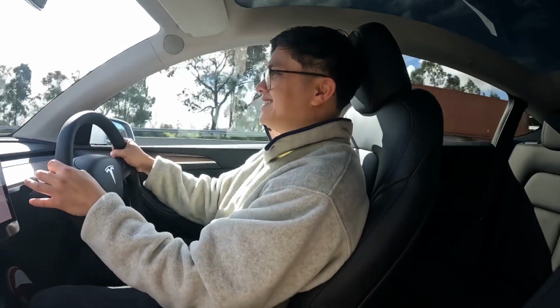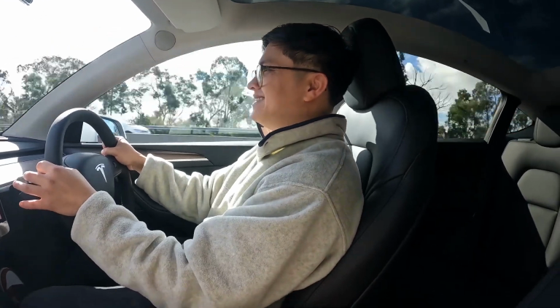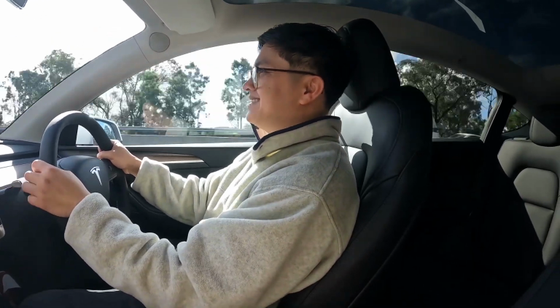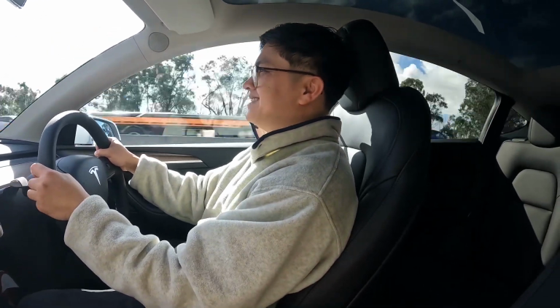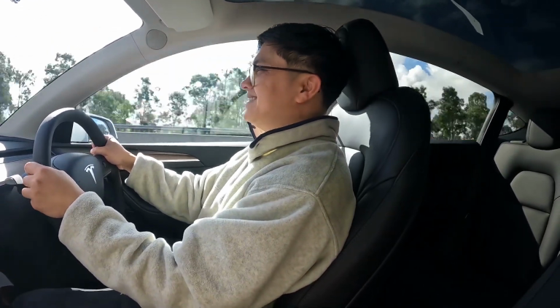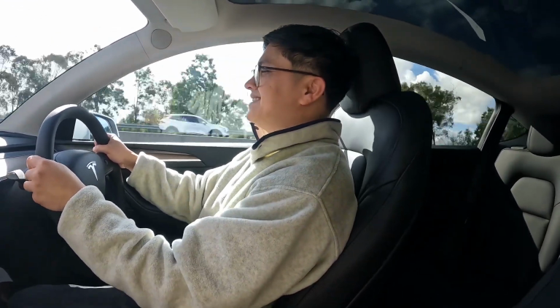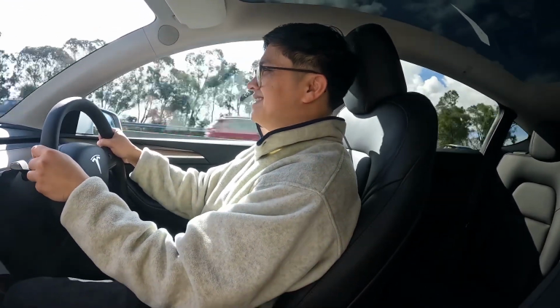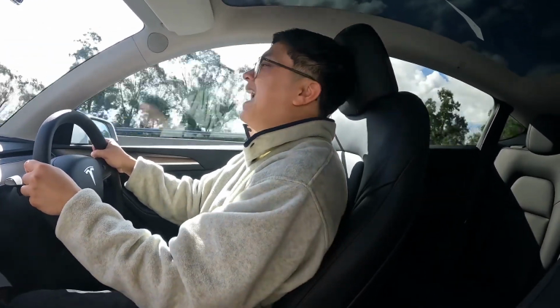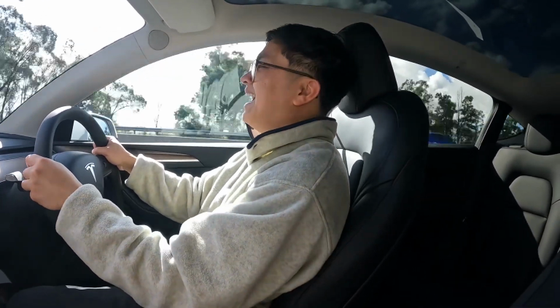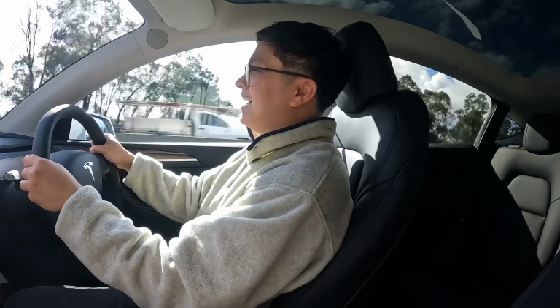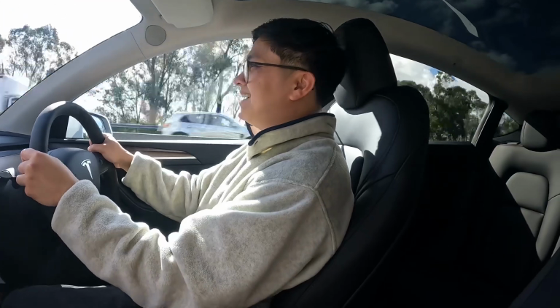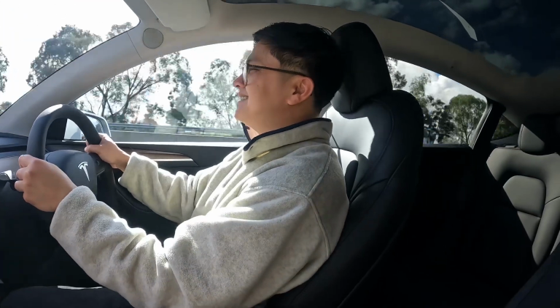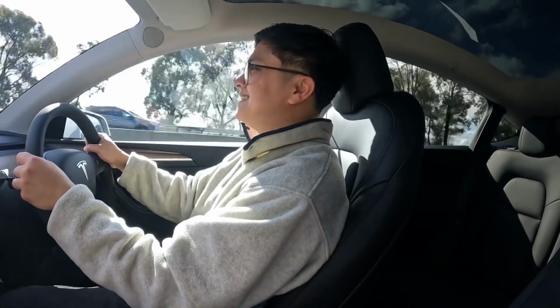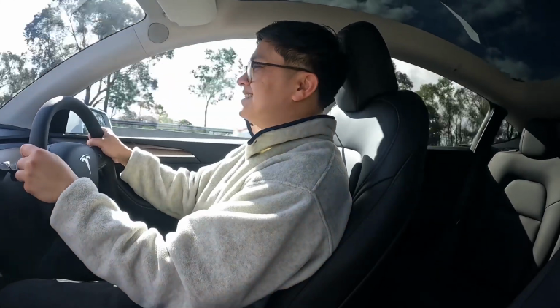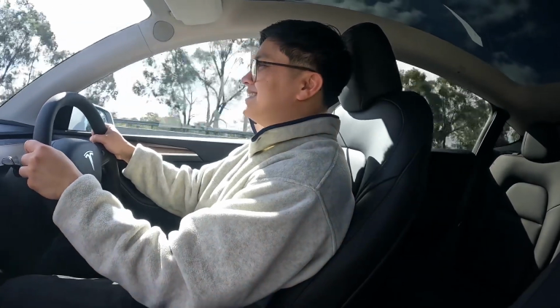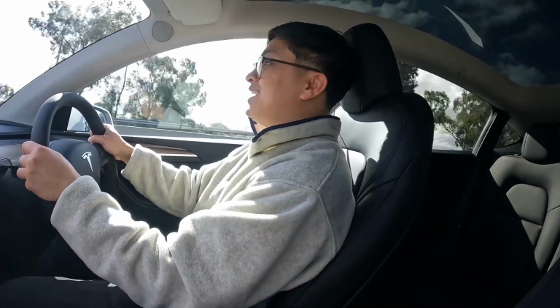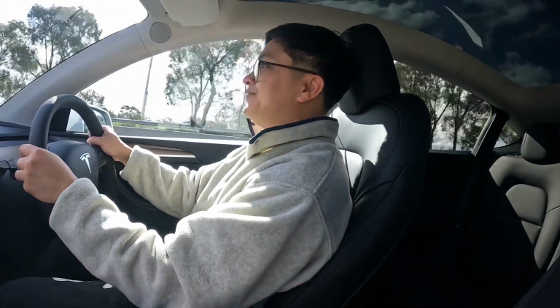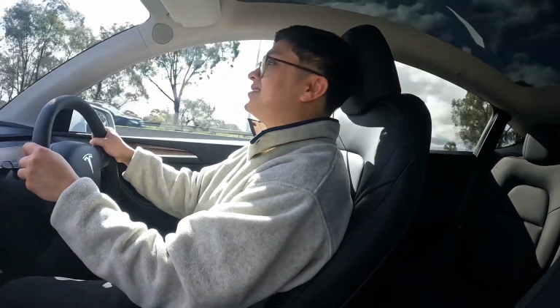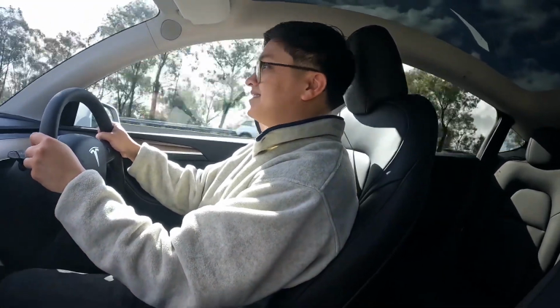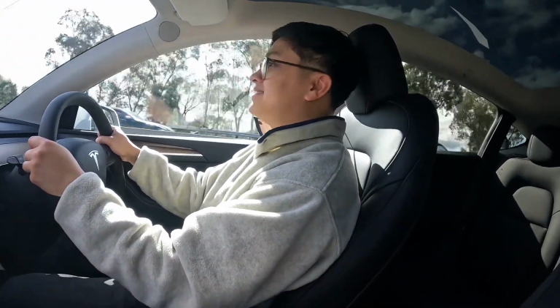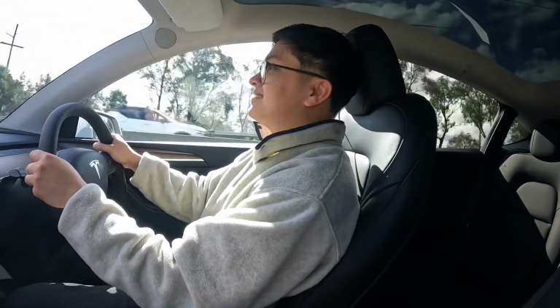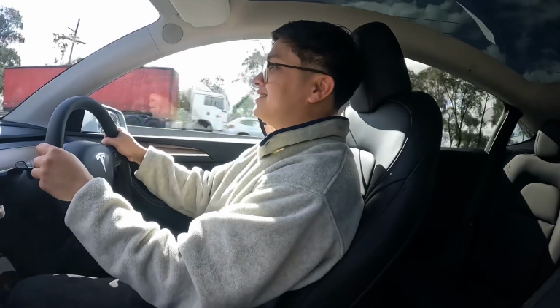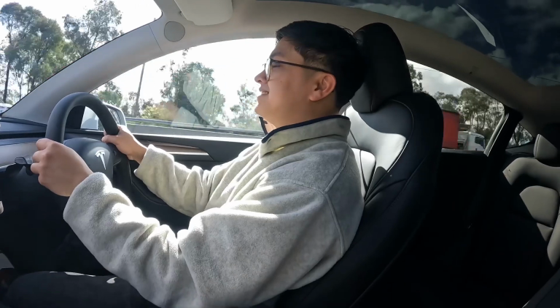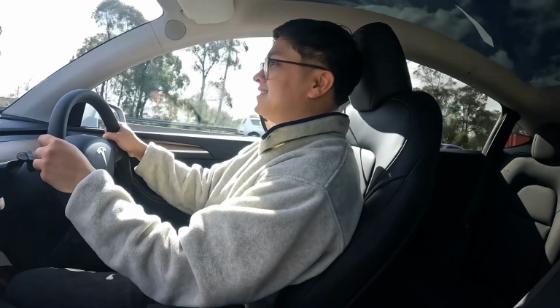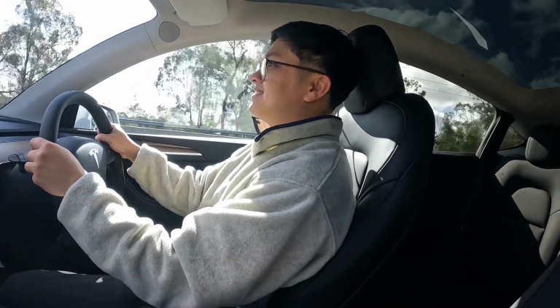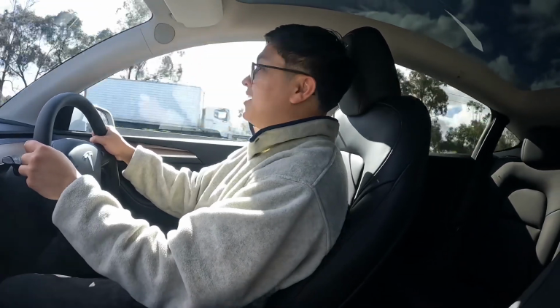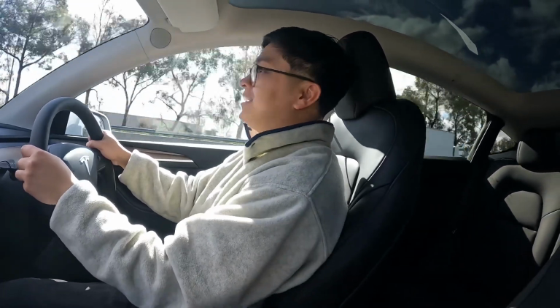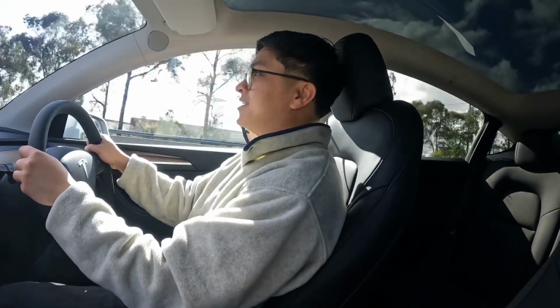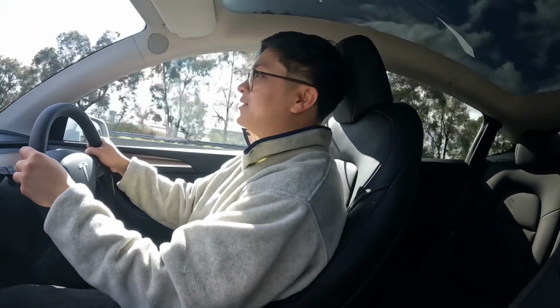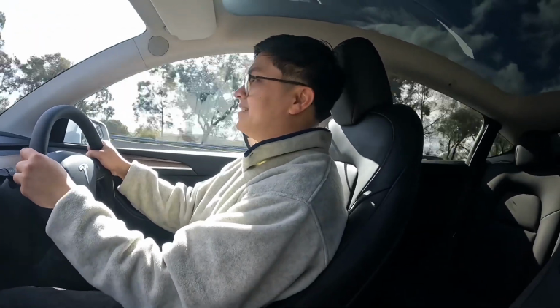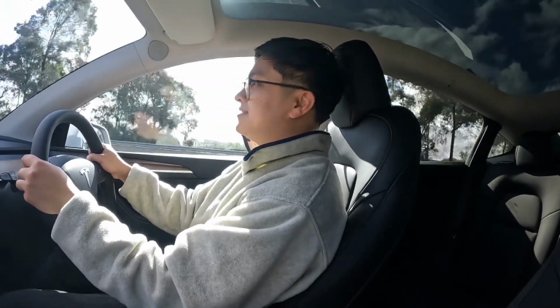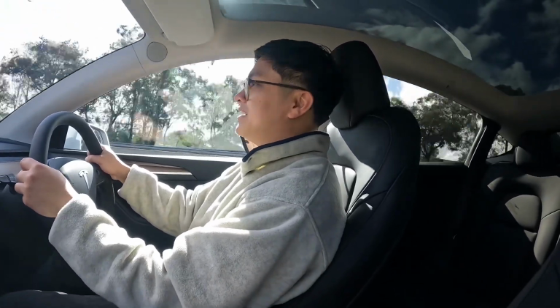It reminded me of that scene in Fast and Furious where they were all self-driving kind of cars. And it was like an army, basically. I mean, Elon could turn on us one day and just do that.